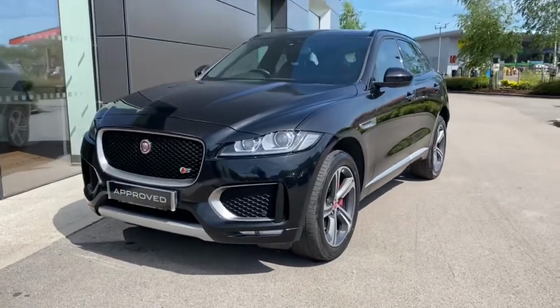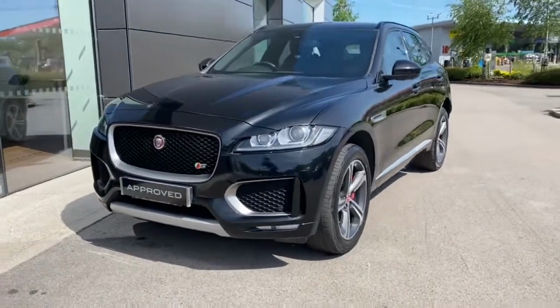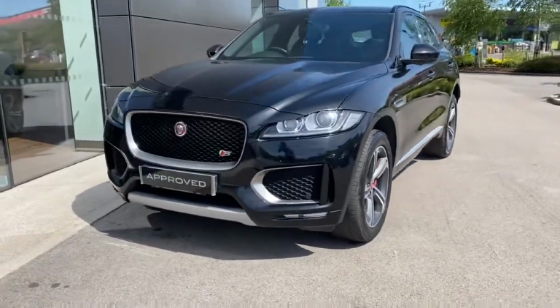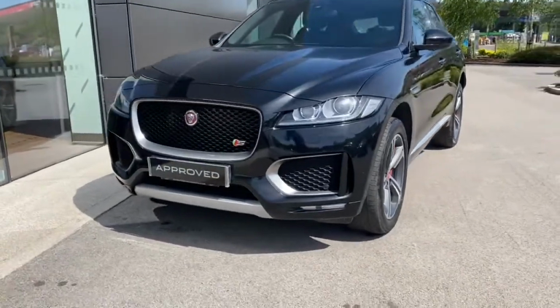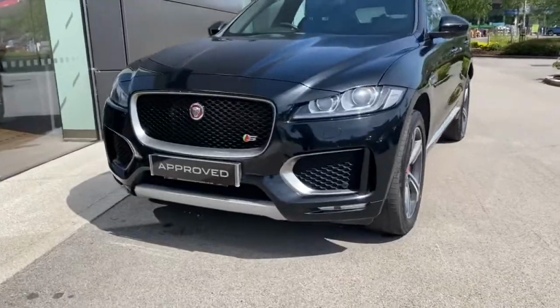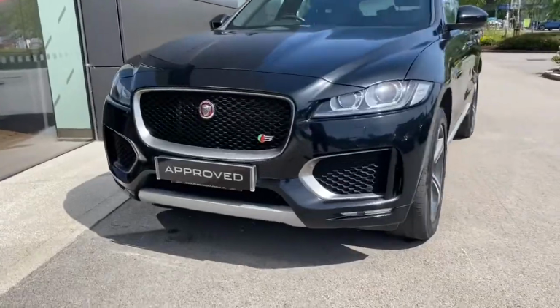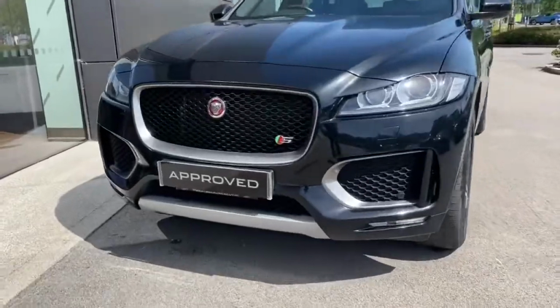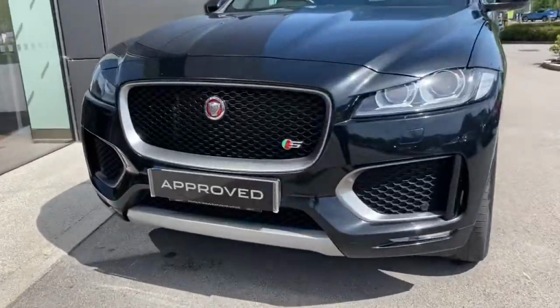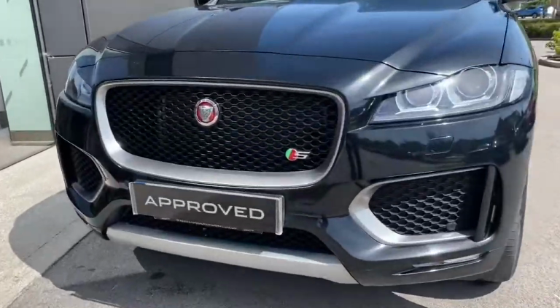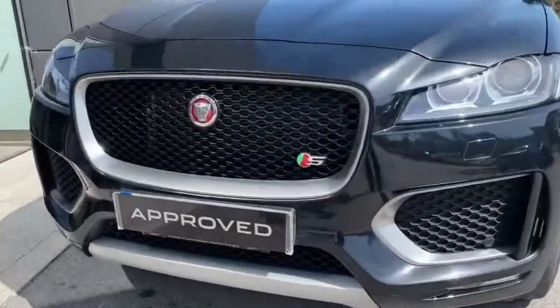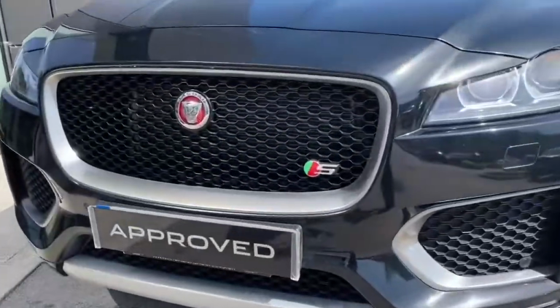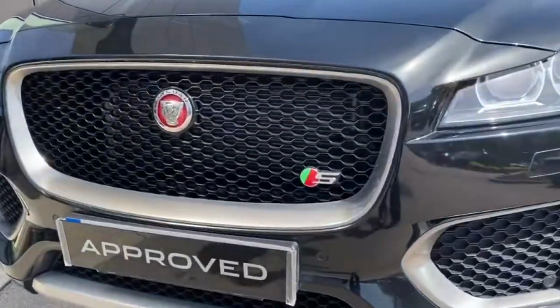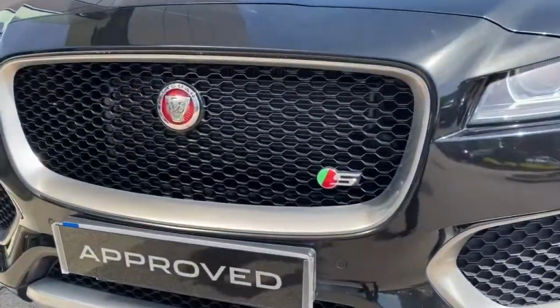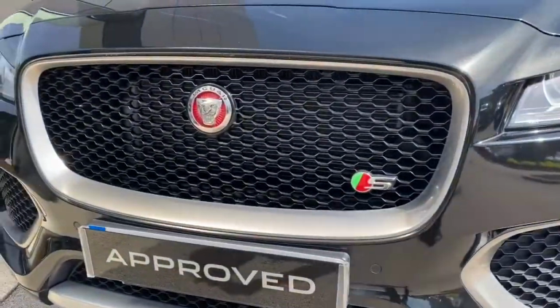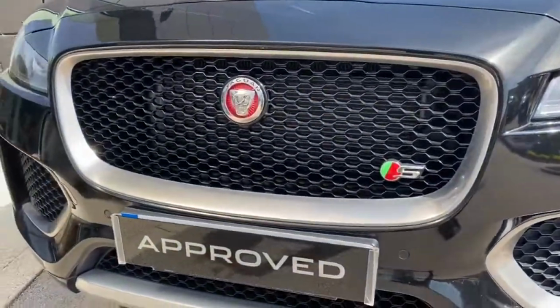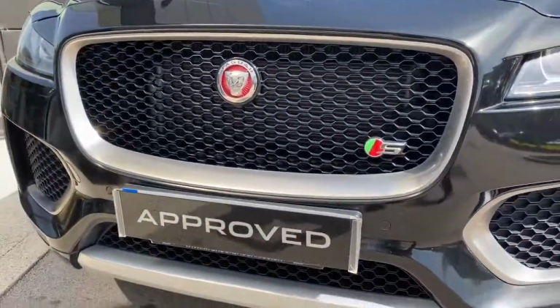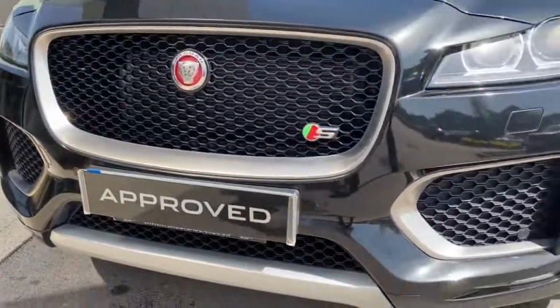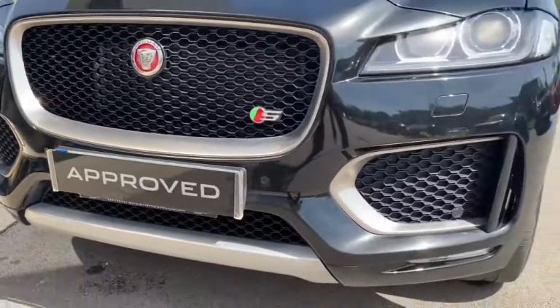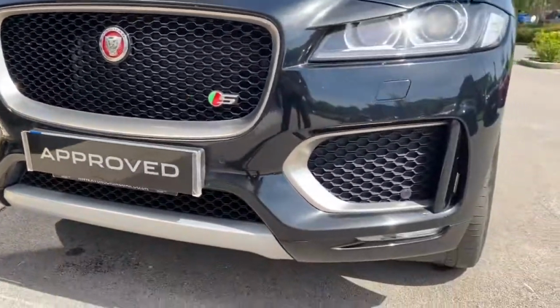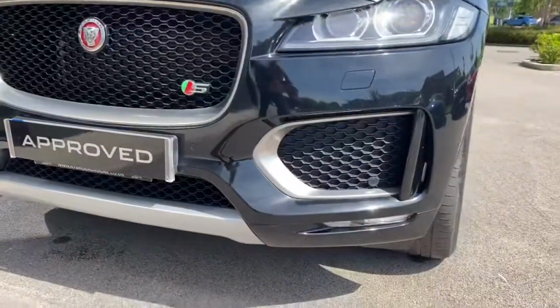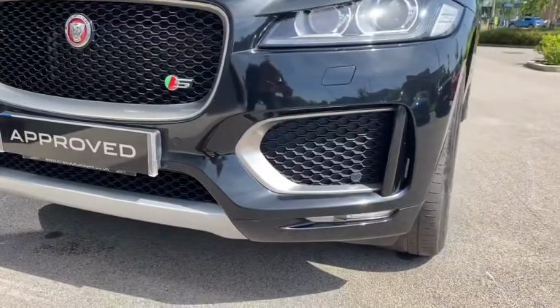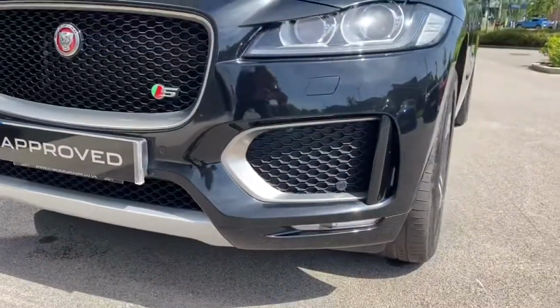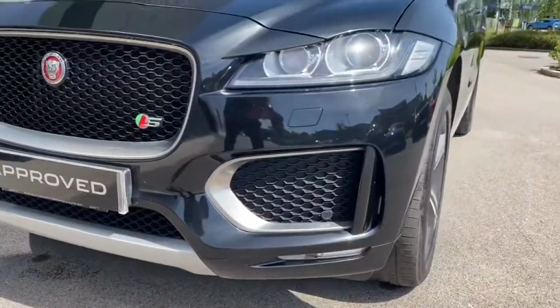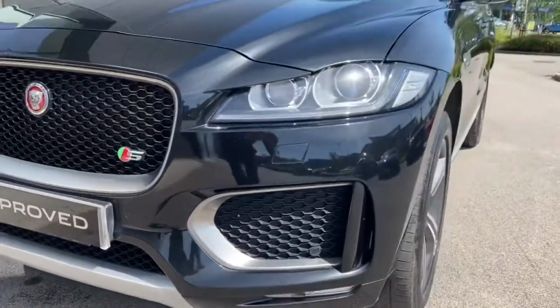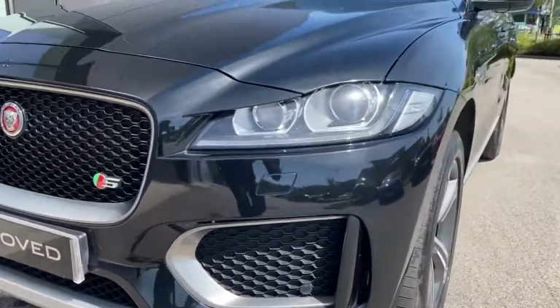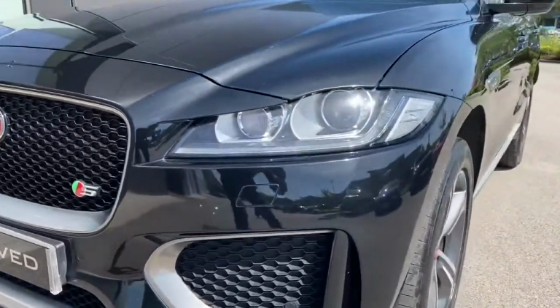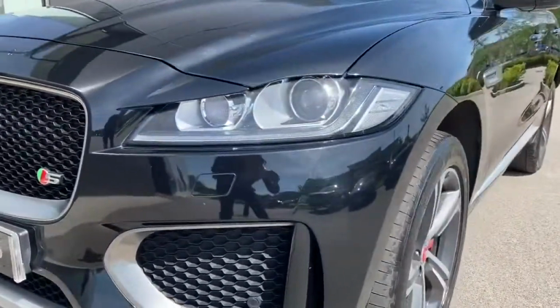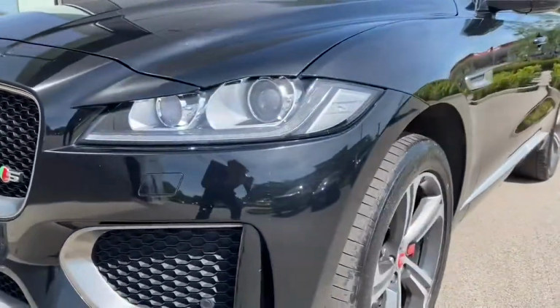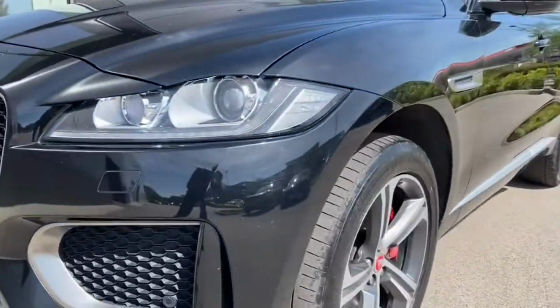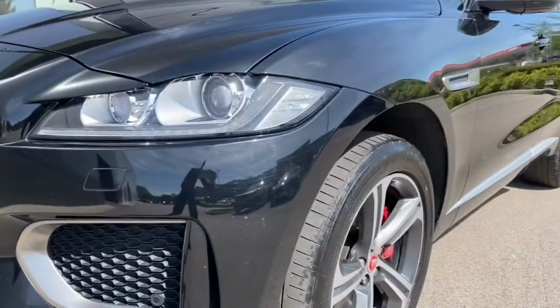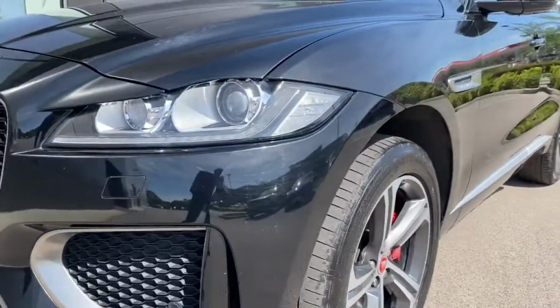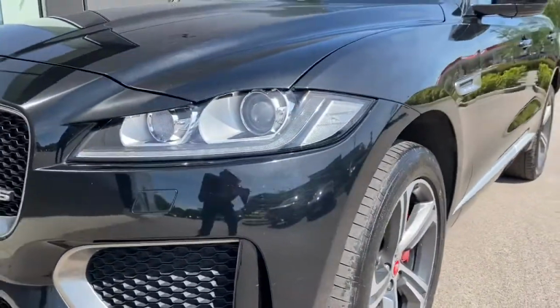Starting with the front, this vehicle features a menacing gloss black radiator grille with a noble chrome surround, along with lower black side intakes with chrome accents. The amazing headlight design follows,